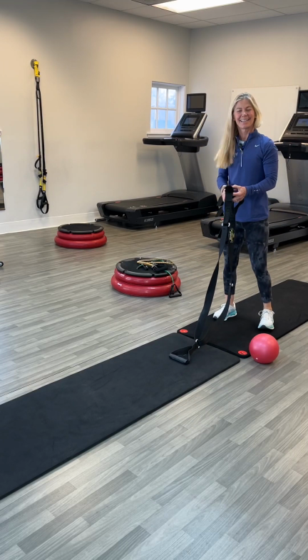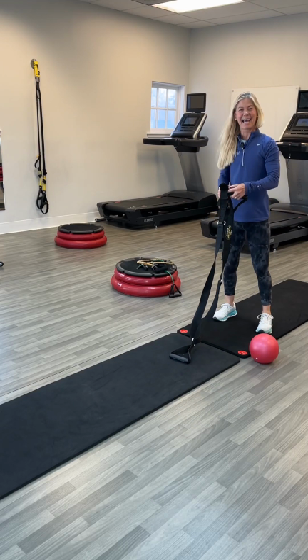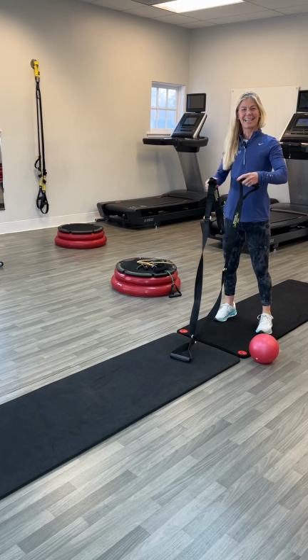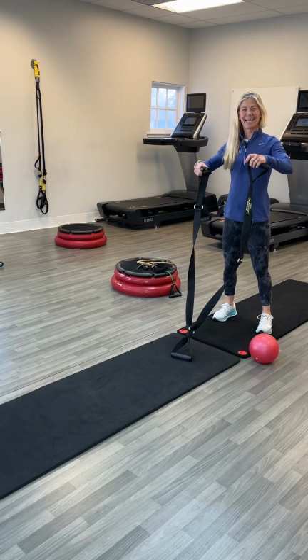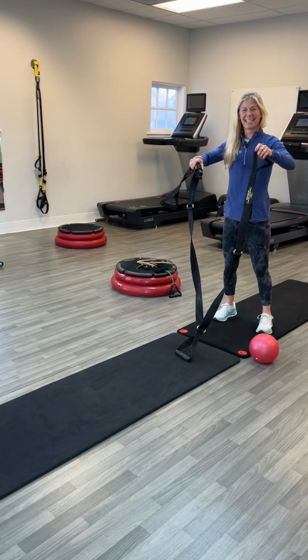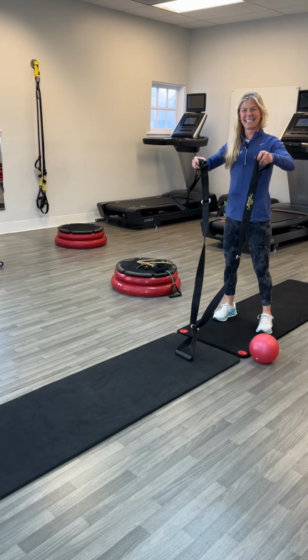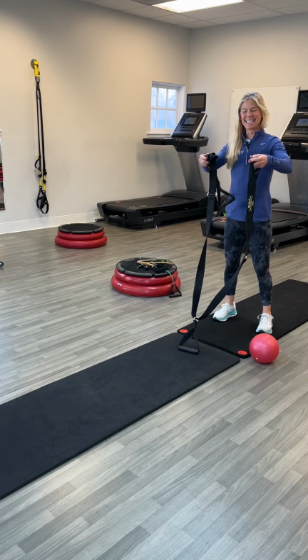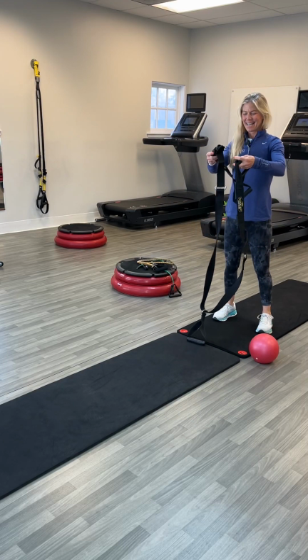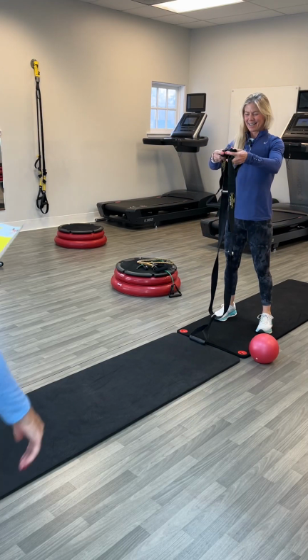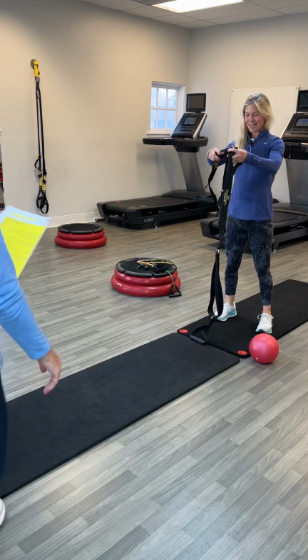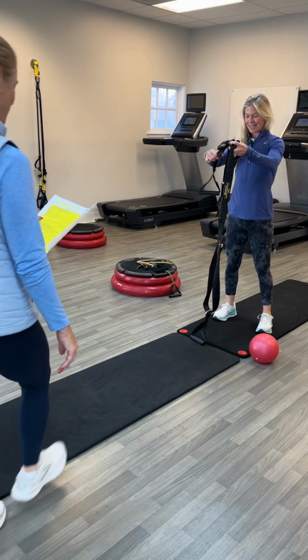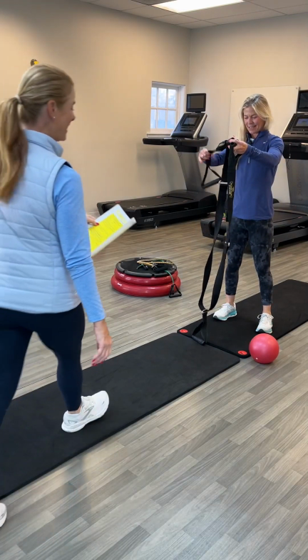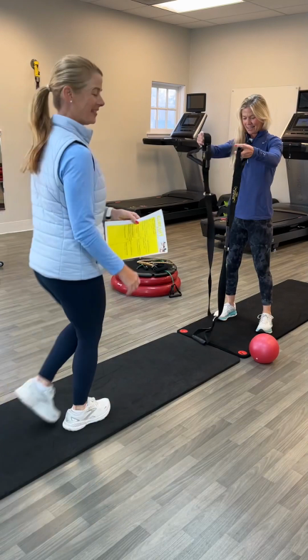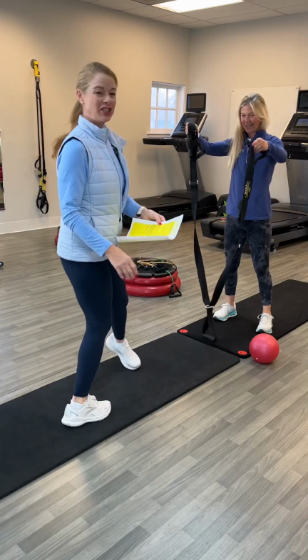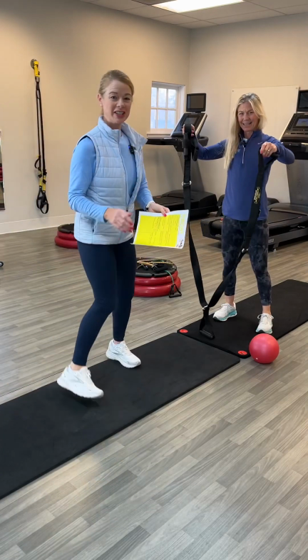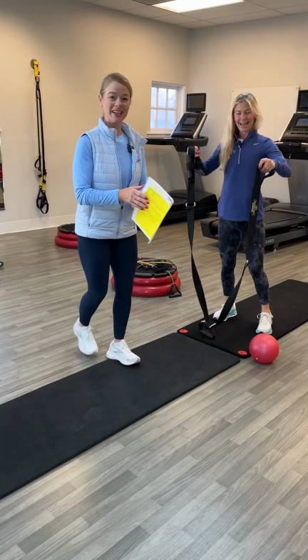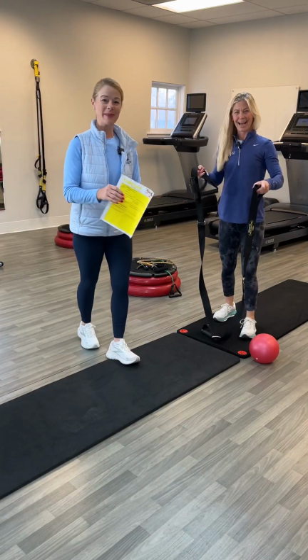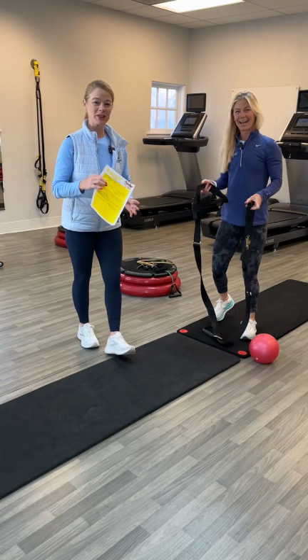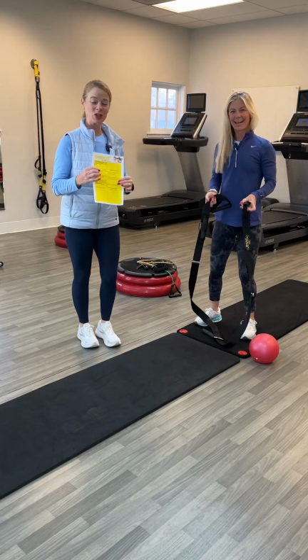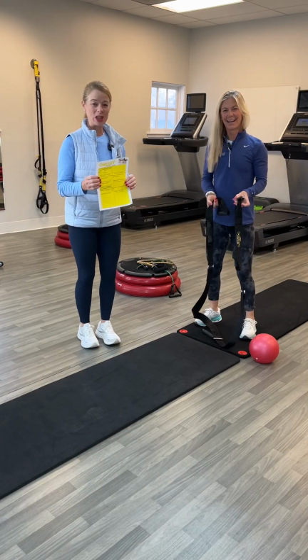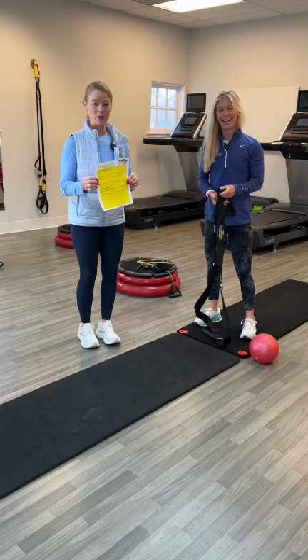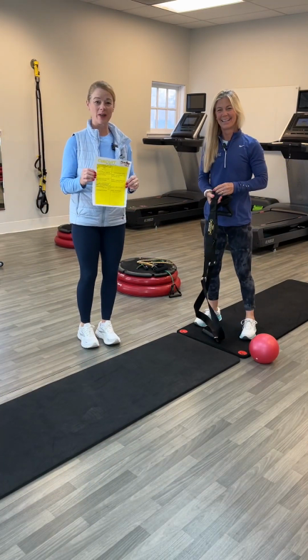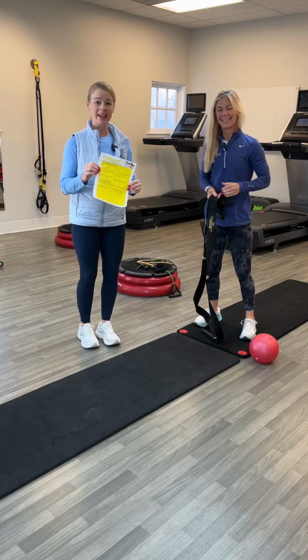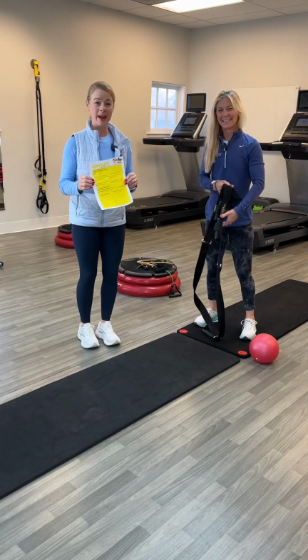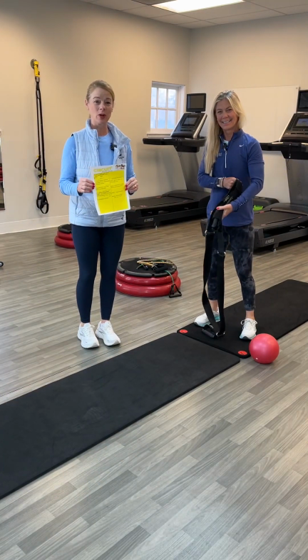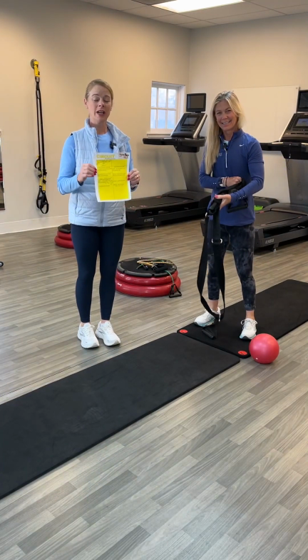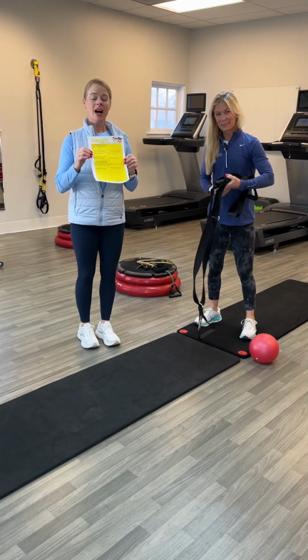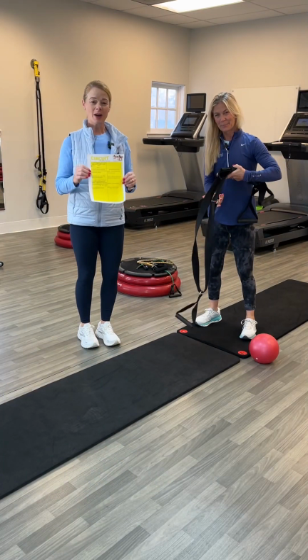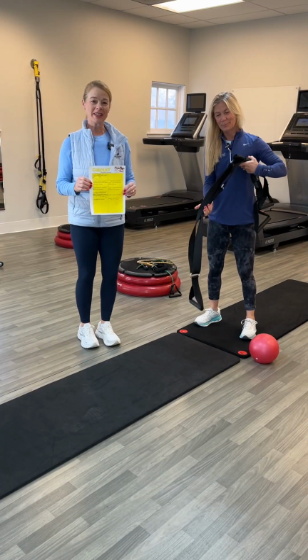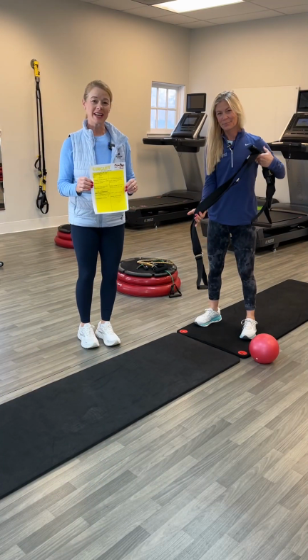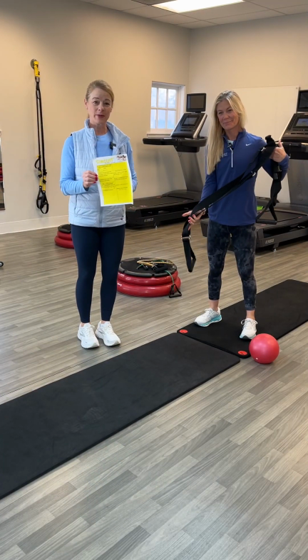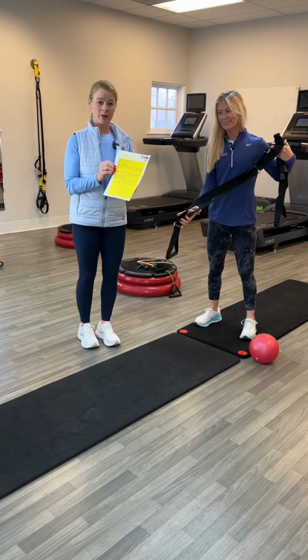Hi, everybody. We're talking about the circuit workout in April on Wednesday in the front room.